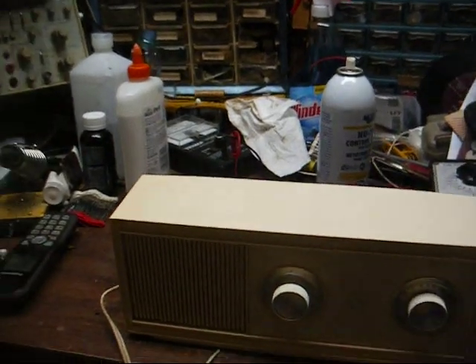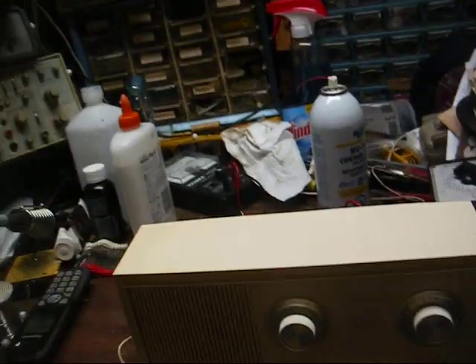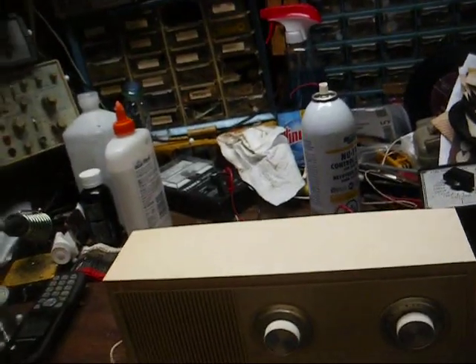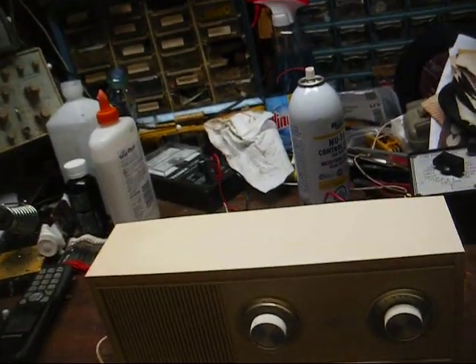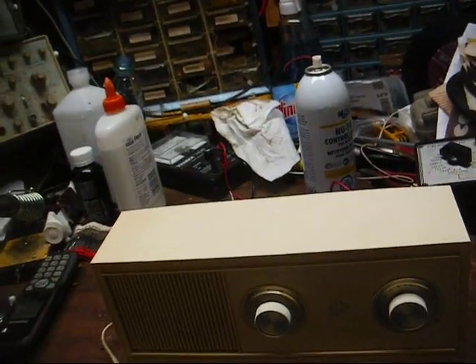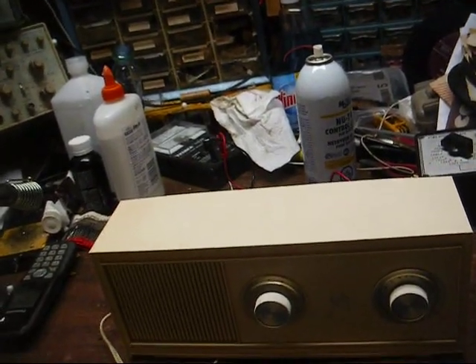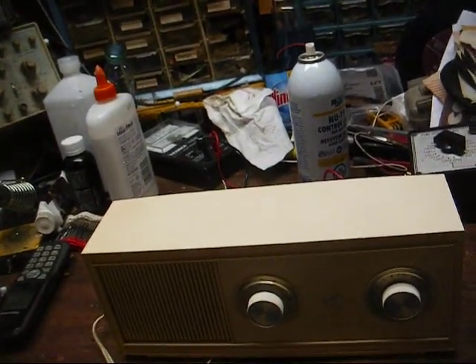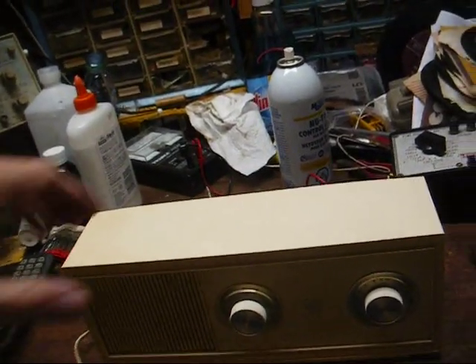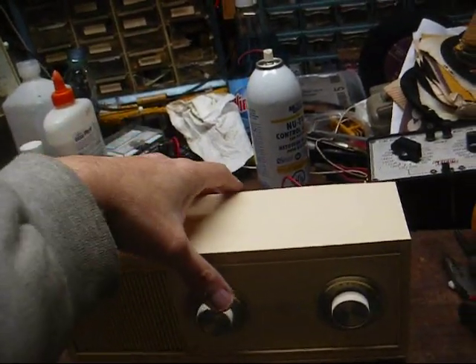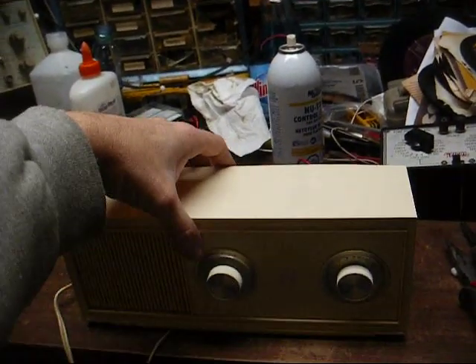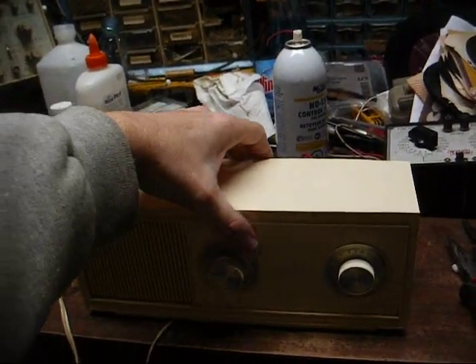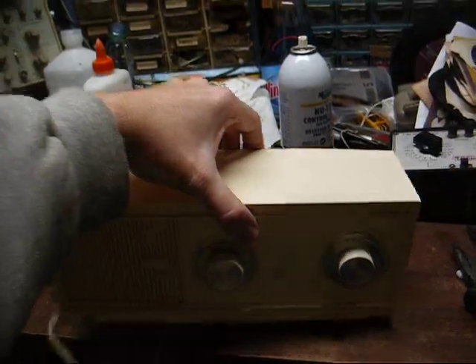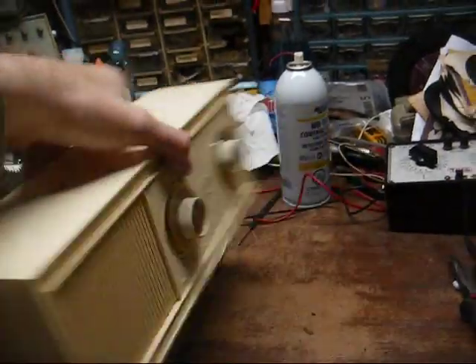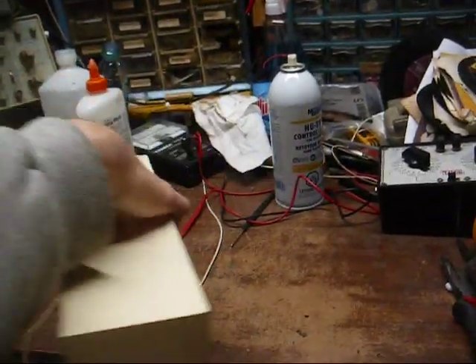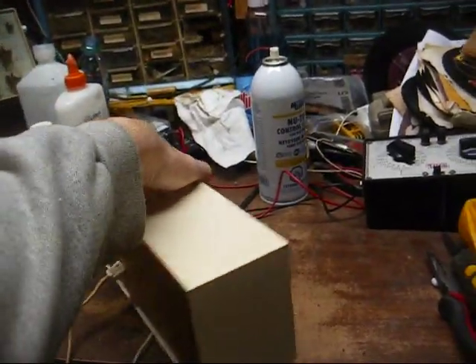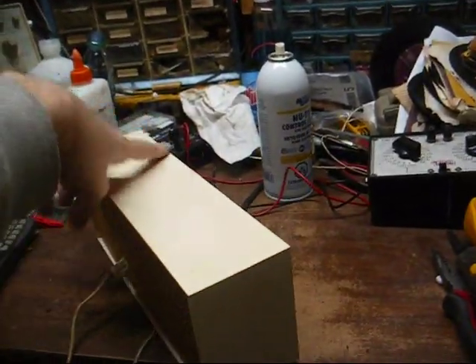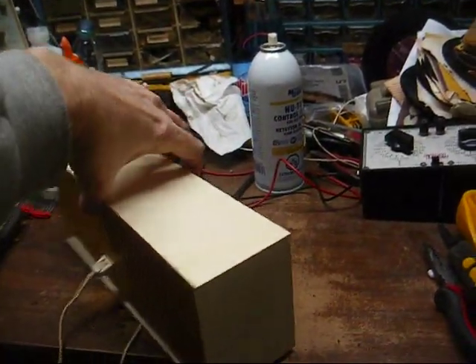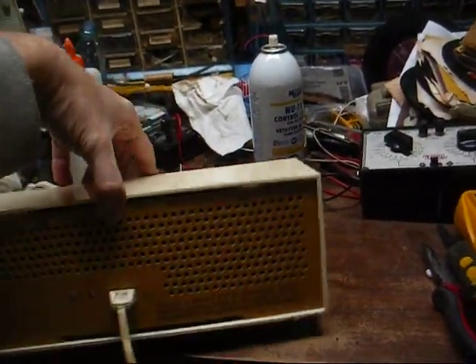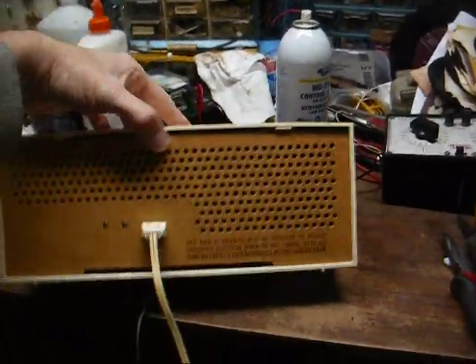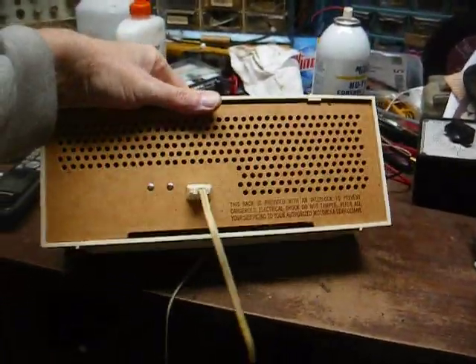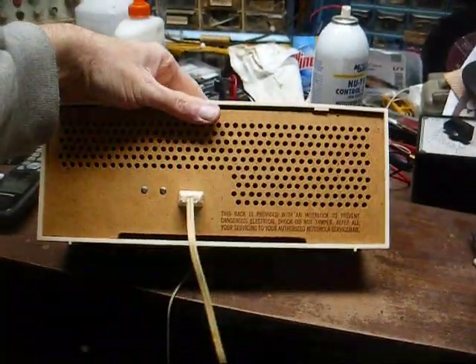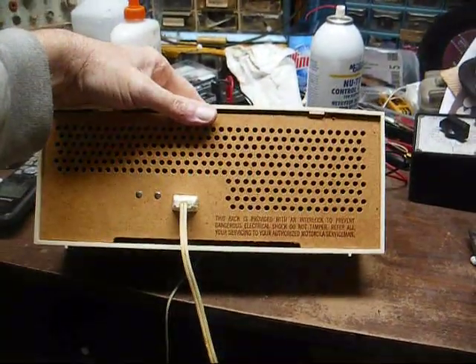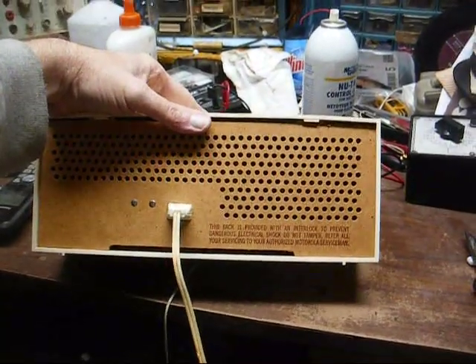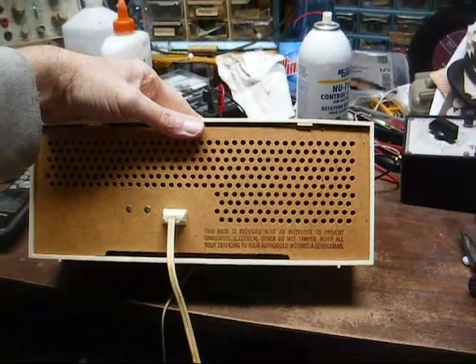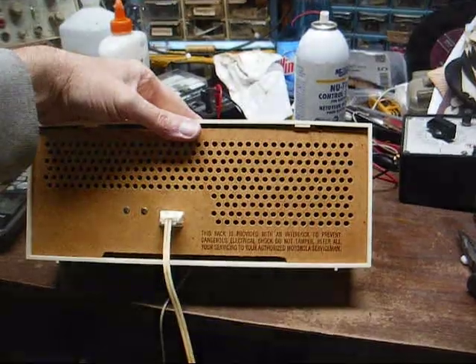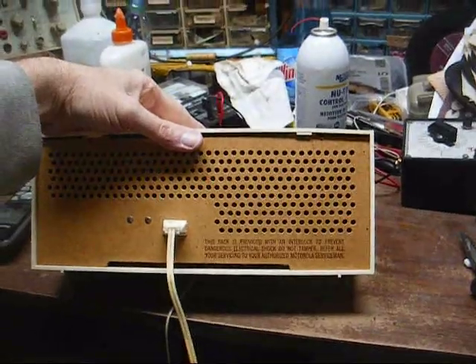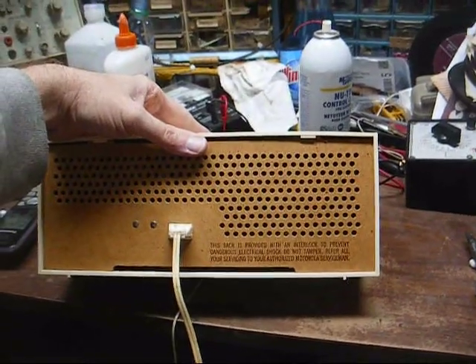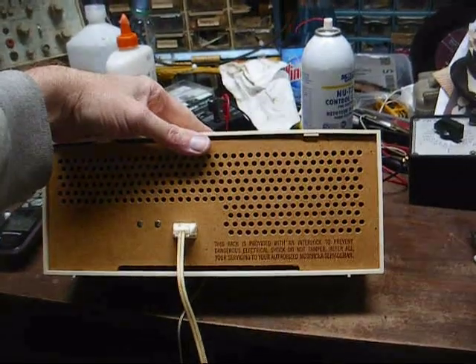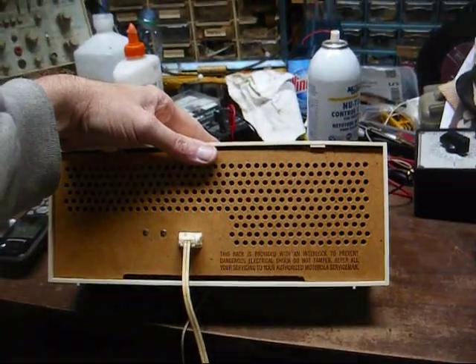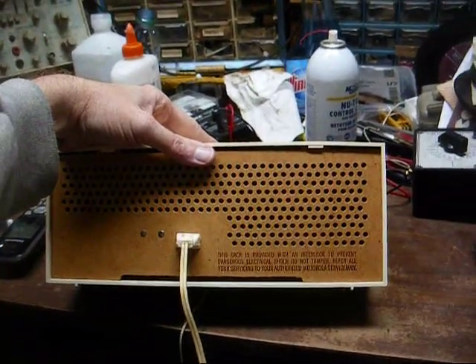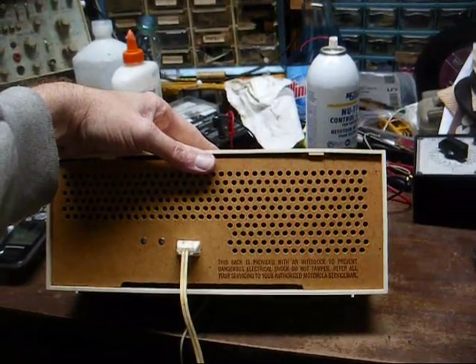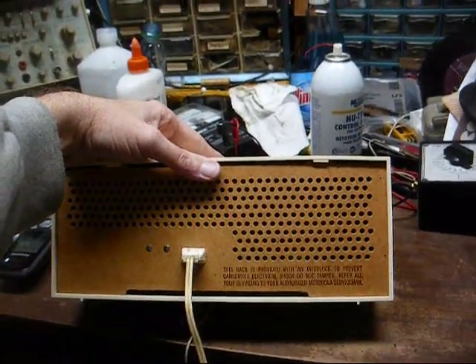We got a little squeal on one station, and it sounds like it's trying to act up on the other station. So let's open it up and see what we got. Standard AC power line interlock on this set.